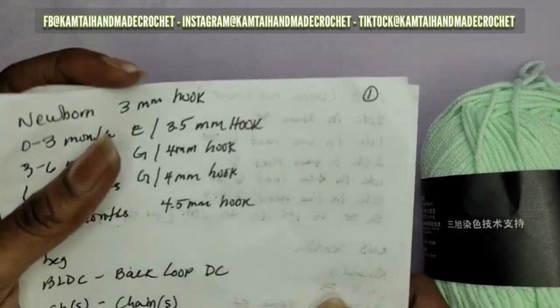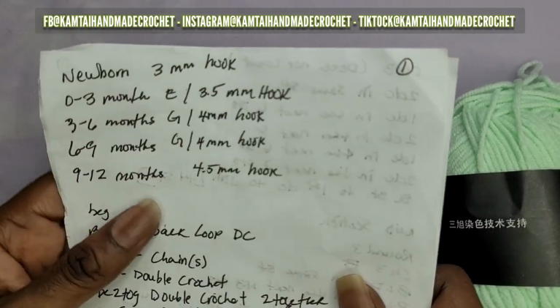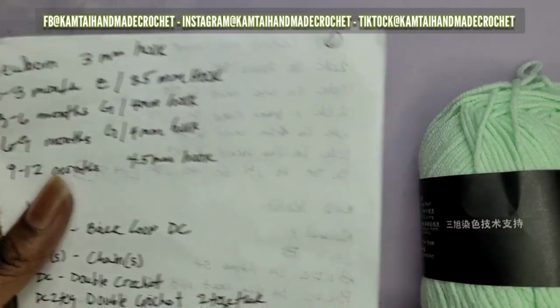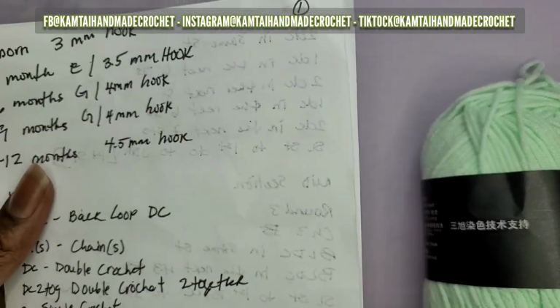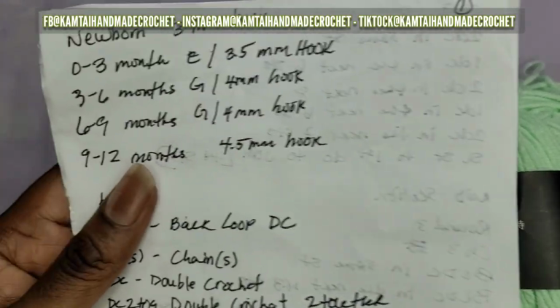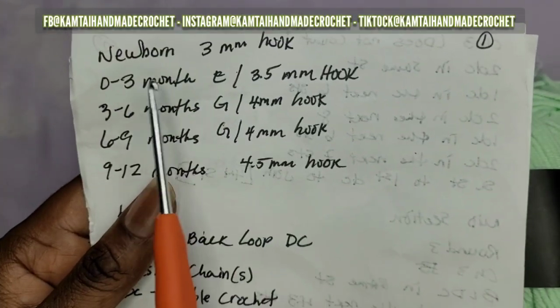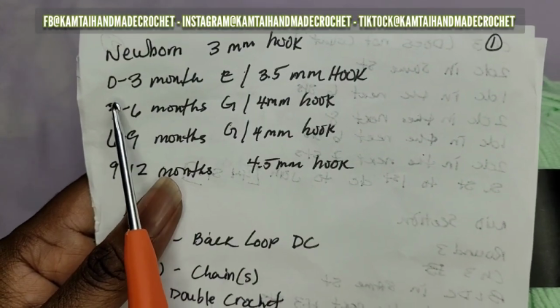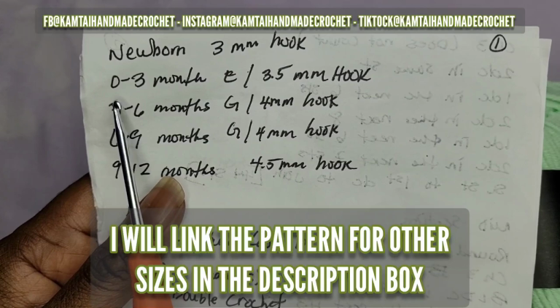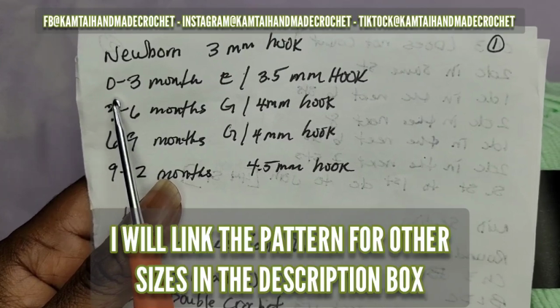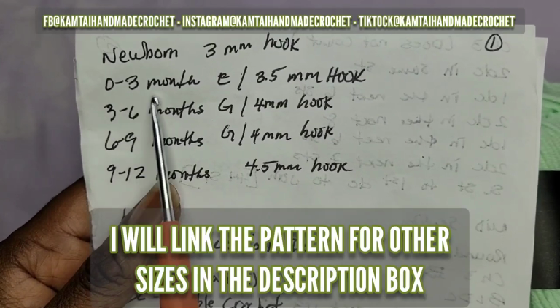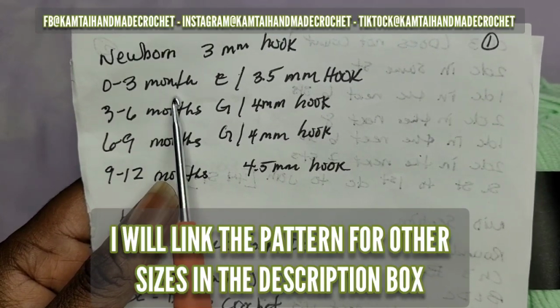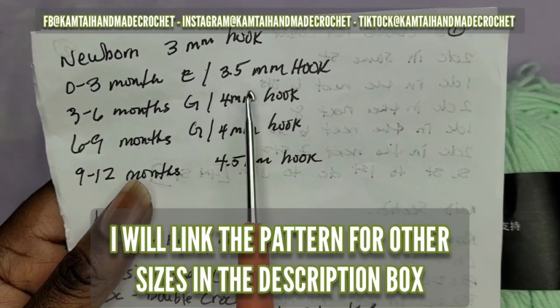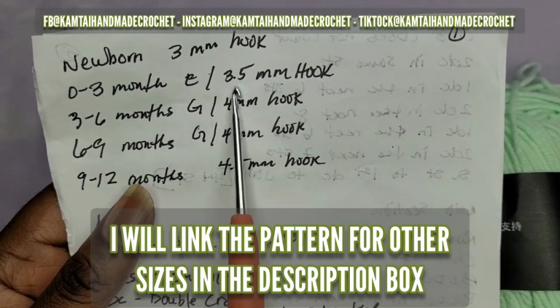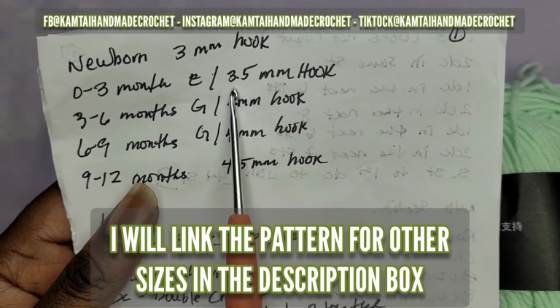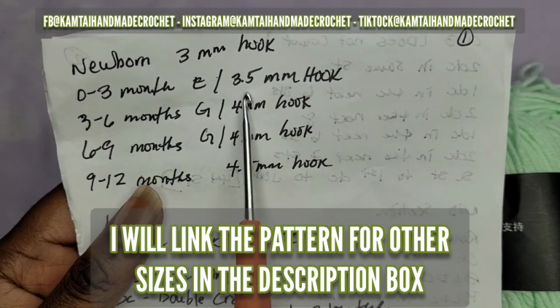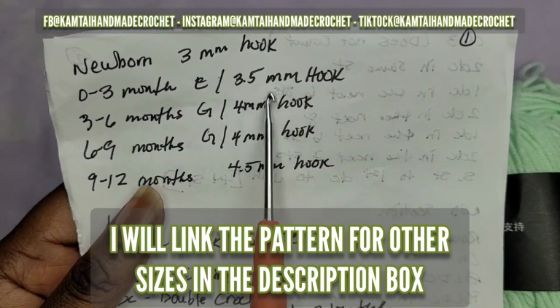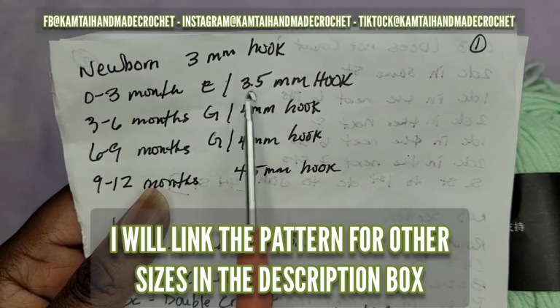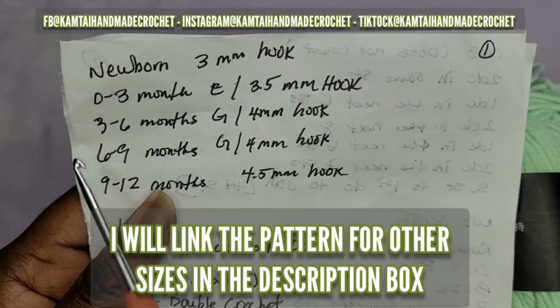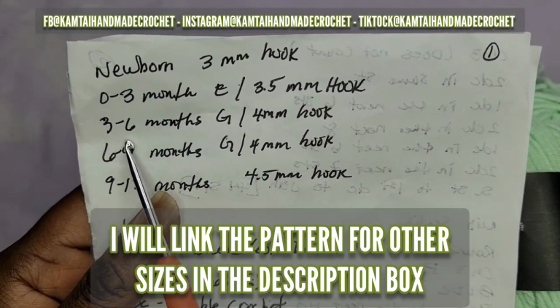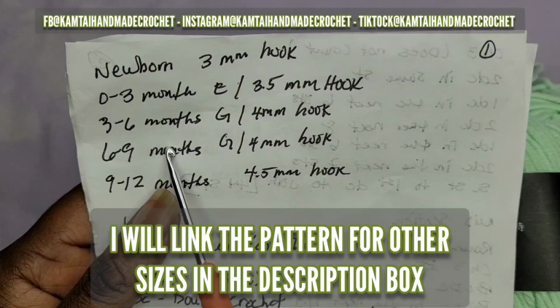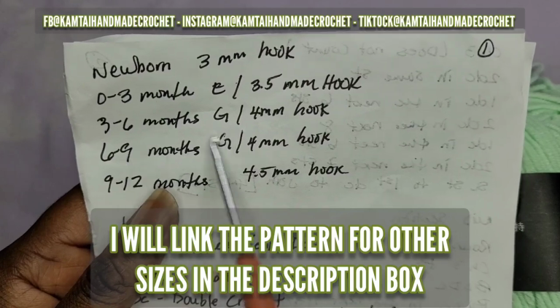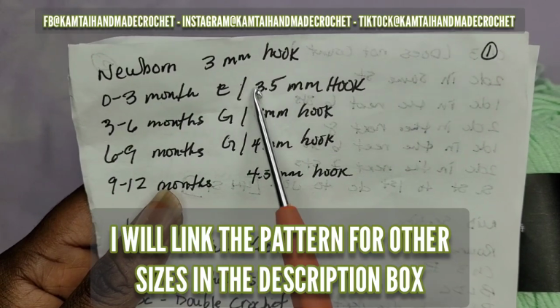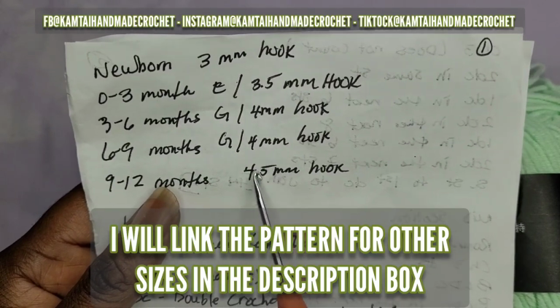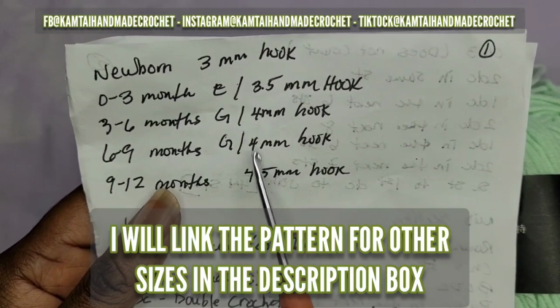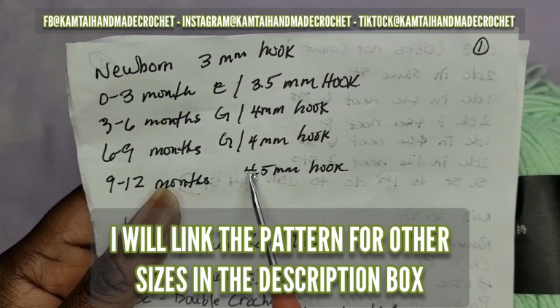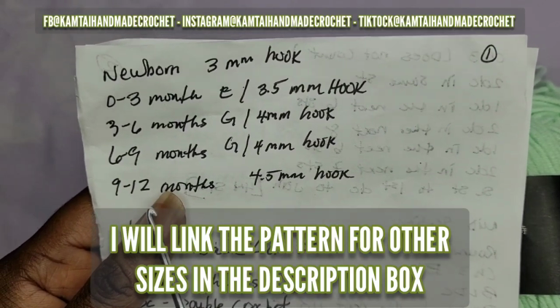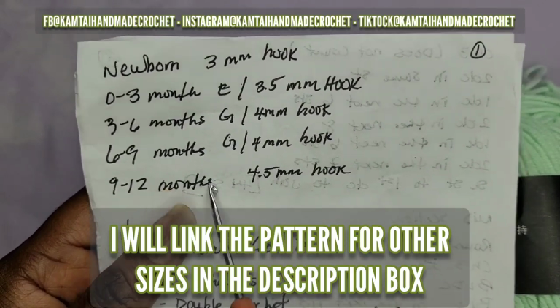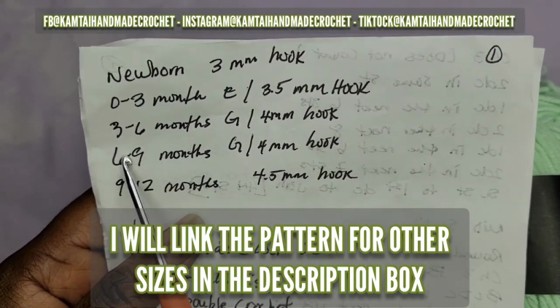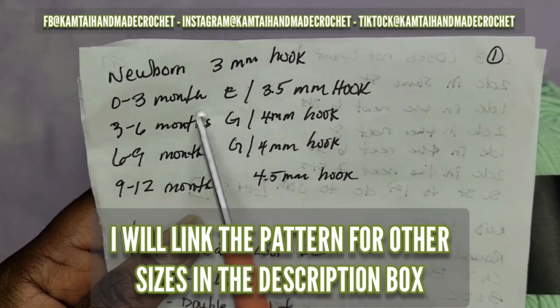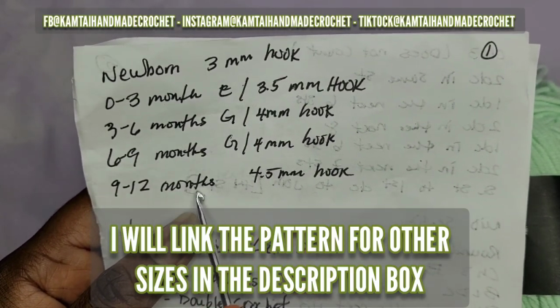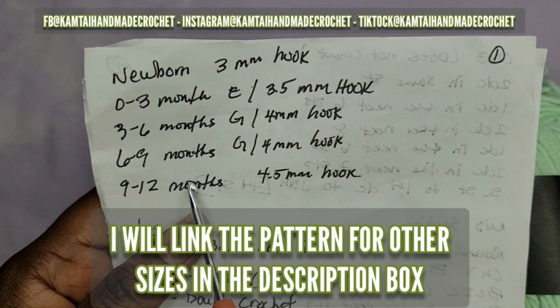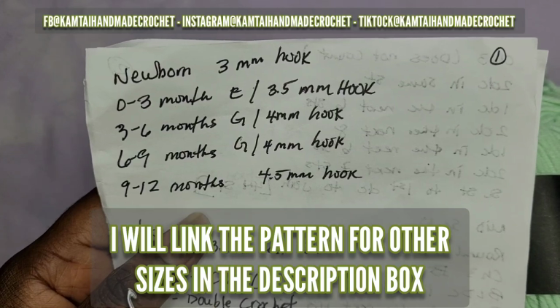With this pattern, there are different sizes. The person that made this pattern has it up to 12 months, but we're going to work on the newborn portion of this pattern.